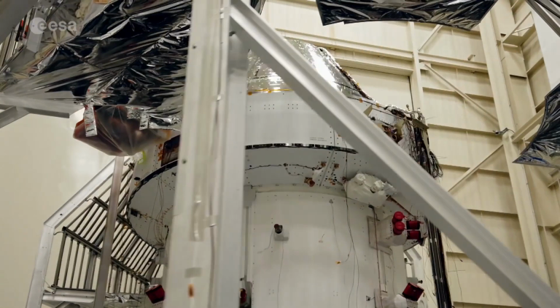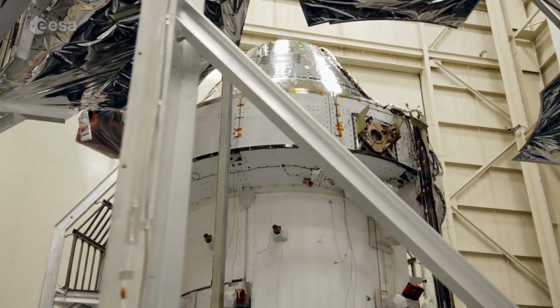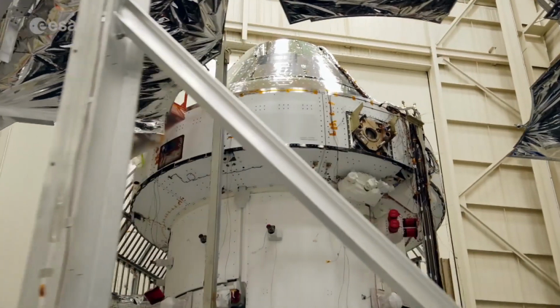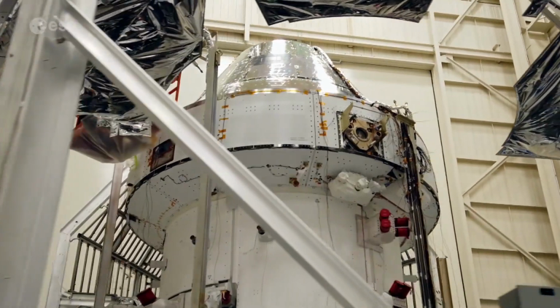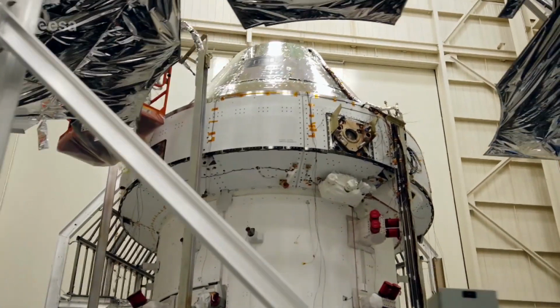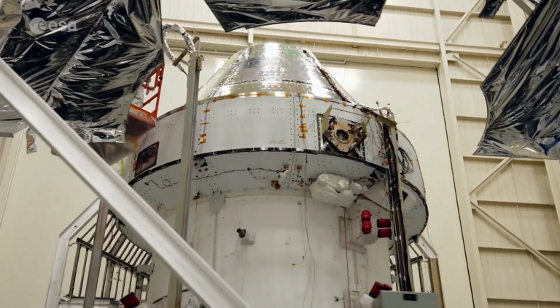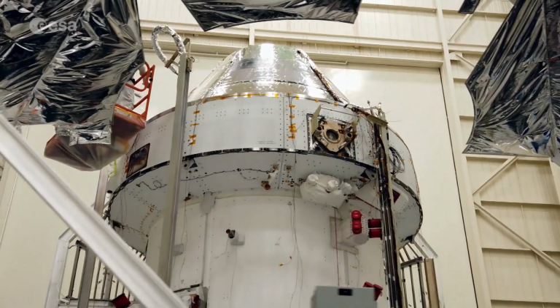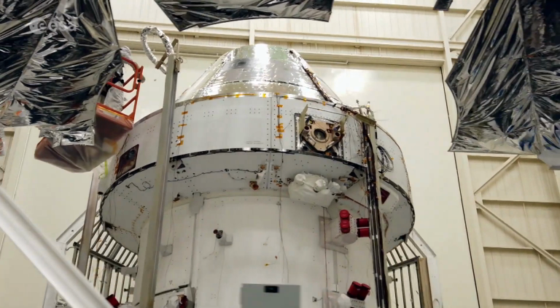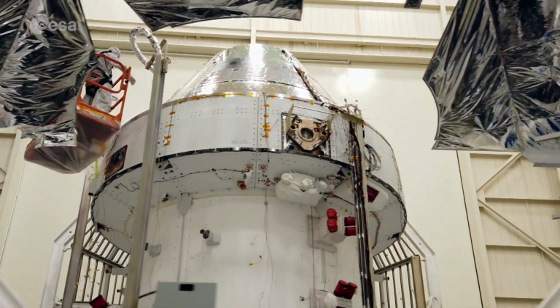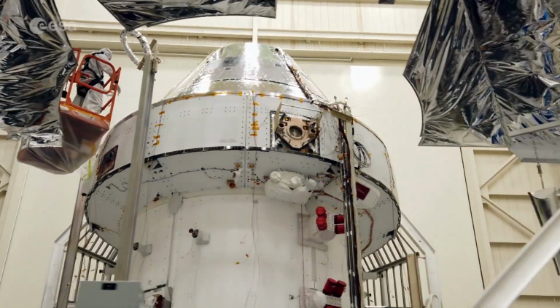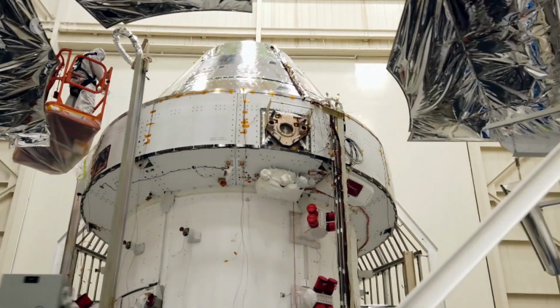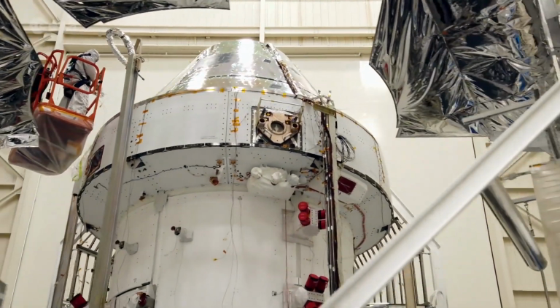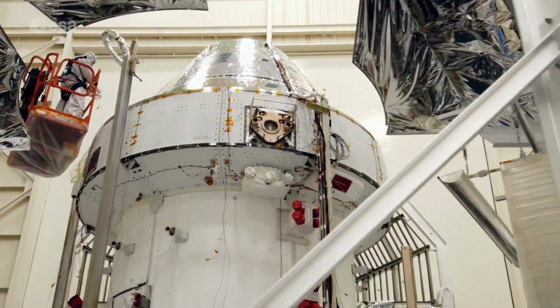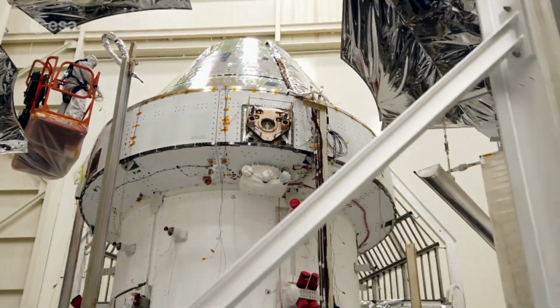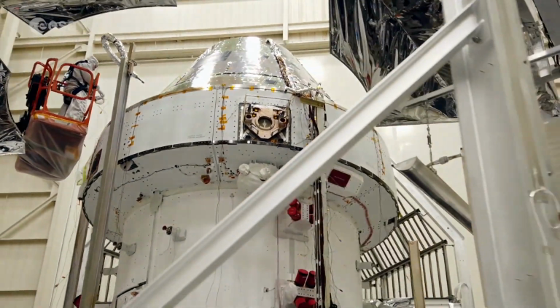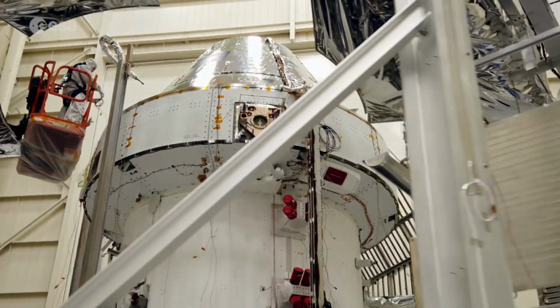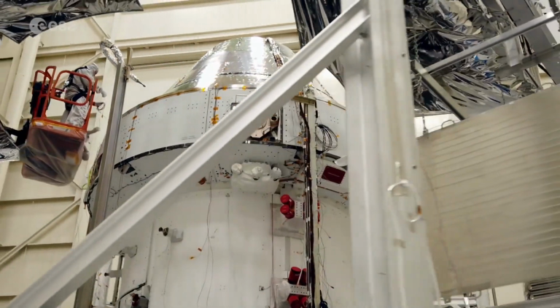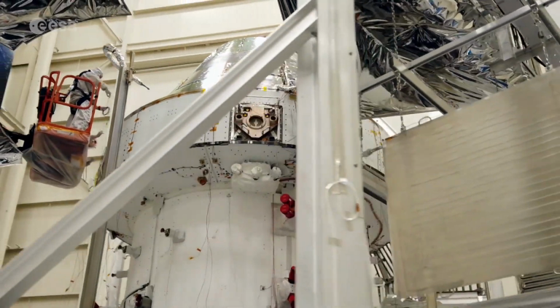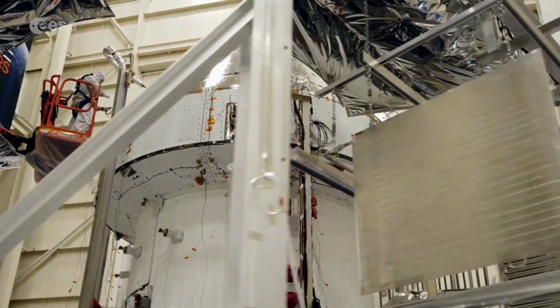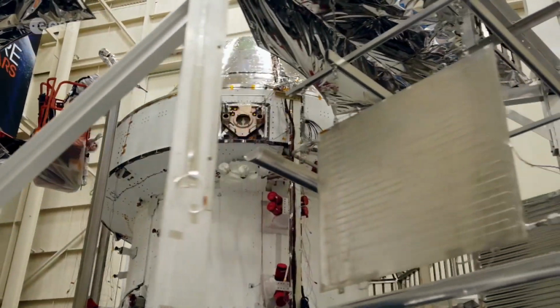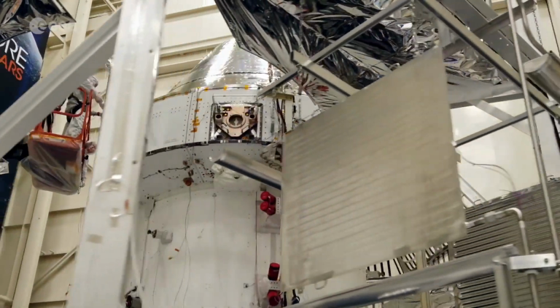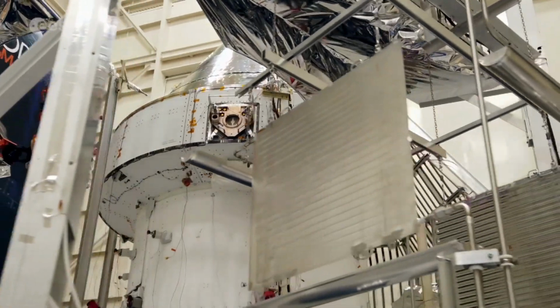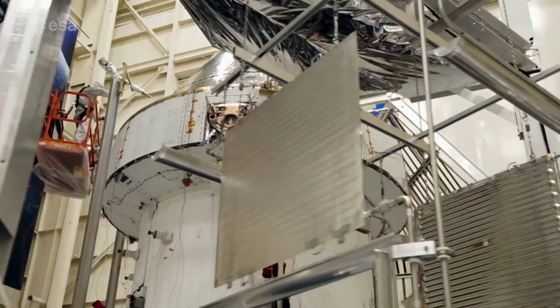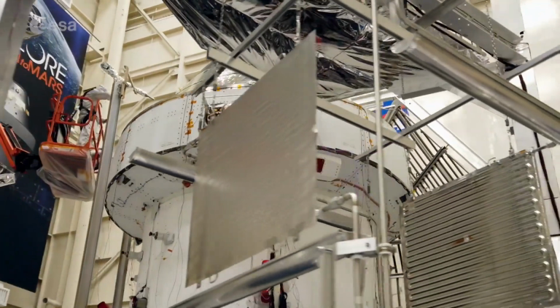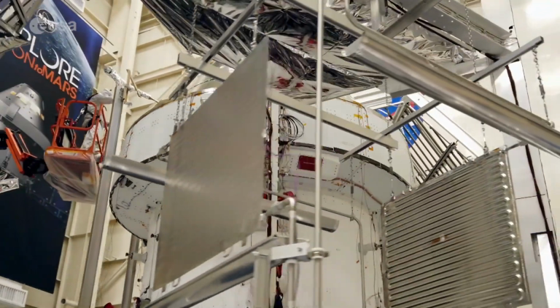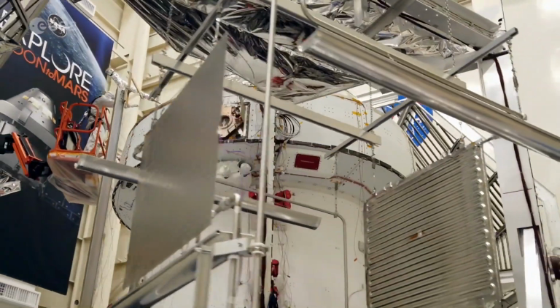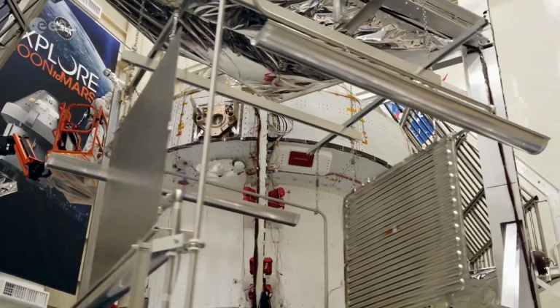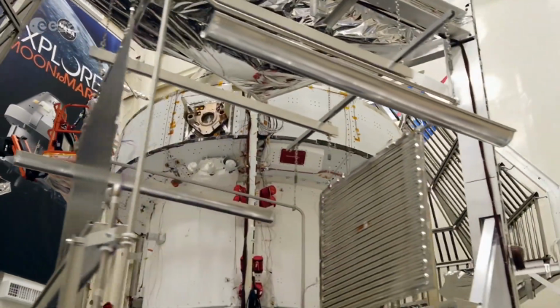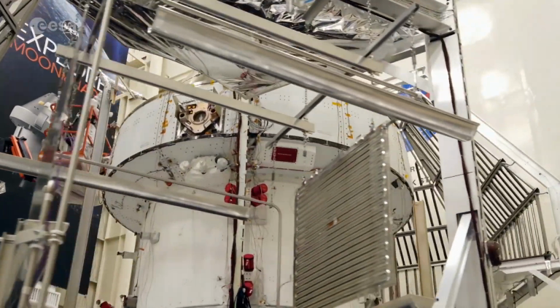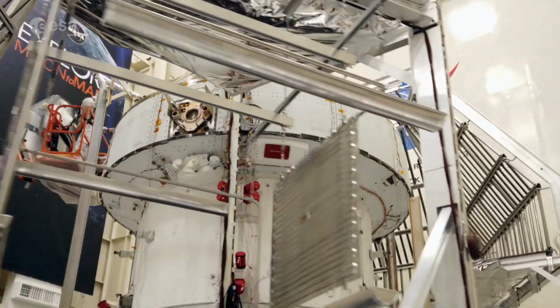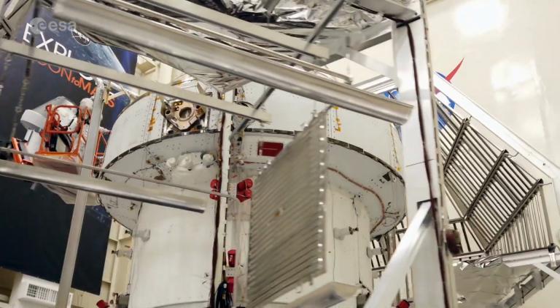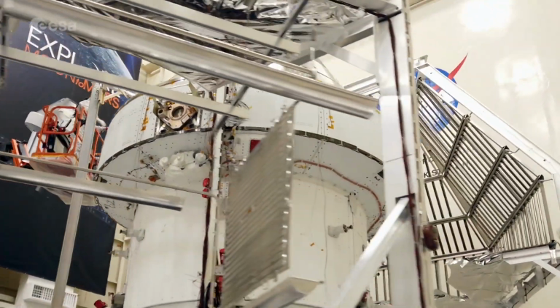The next two flights of the Artemis program will be crewed lunar missions, with power, propulsion and life support also provided by the second and third European service modules.